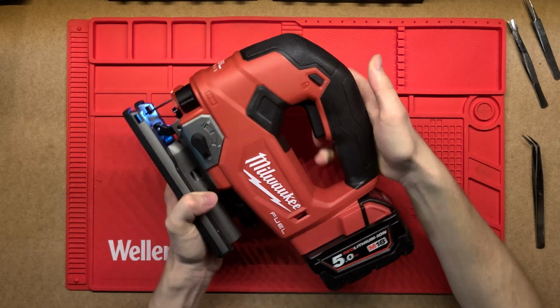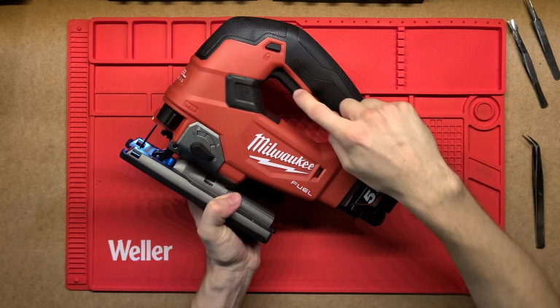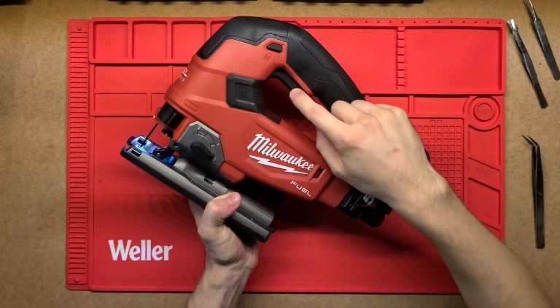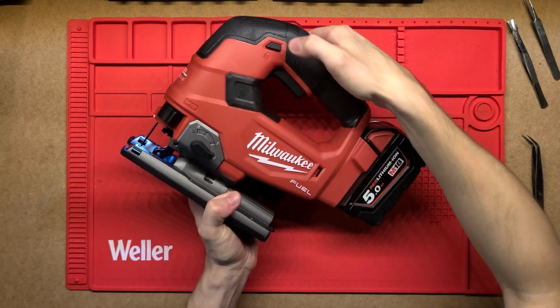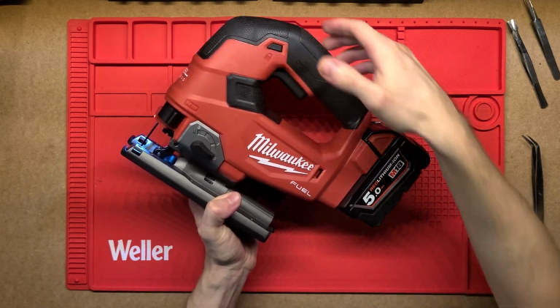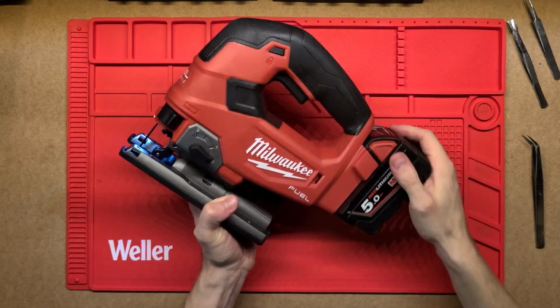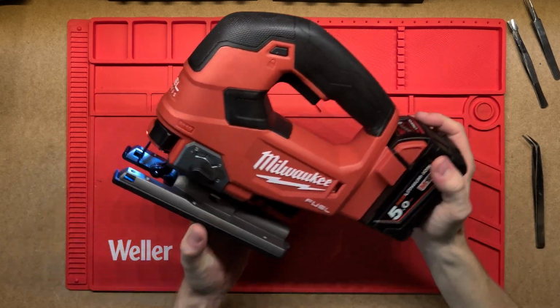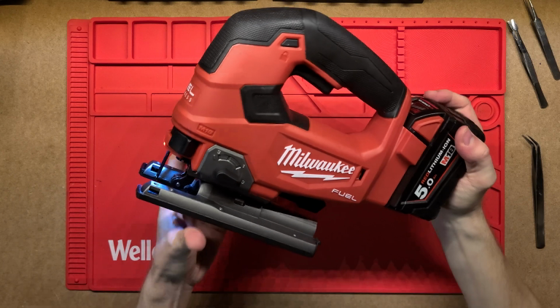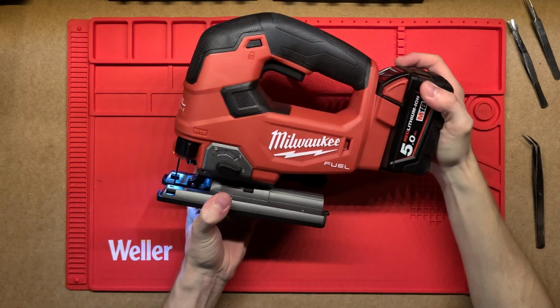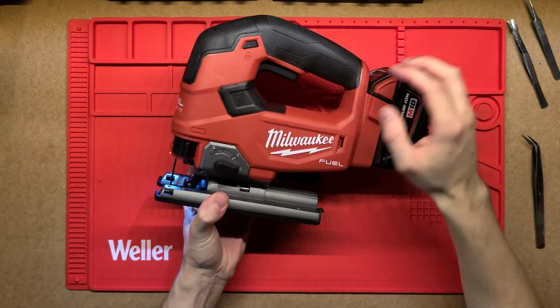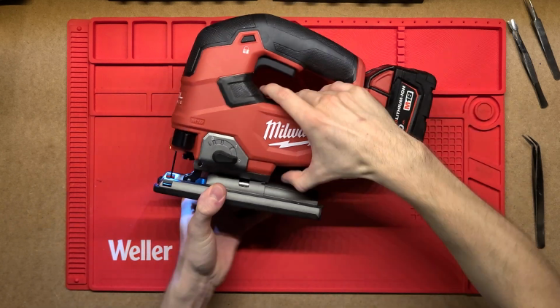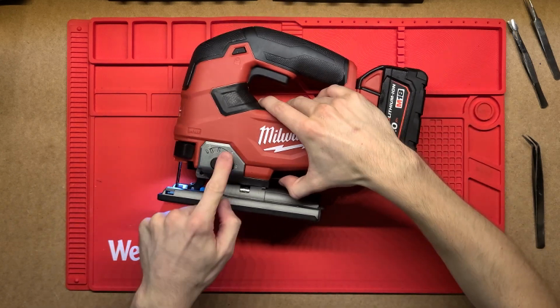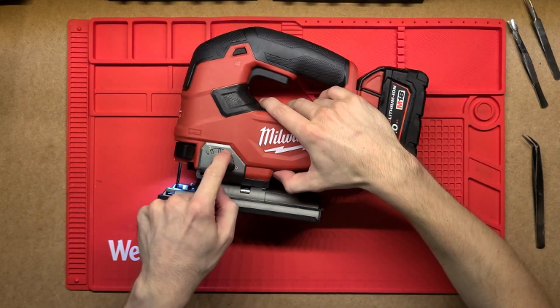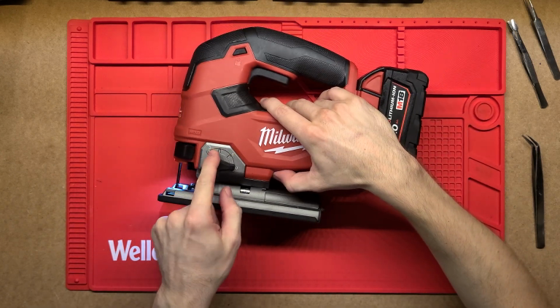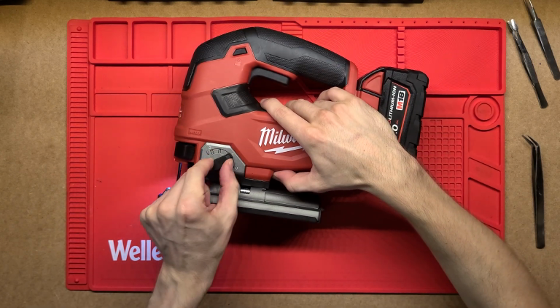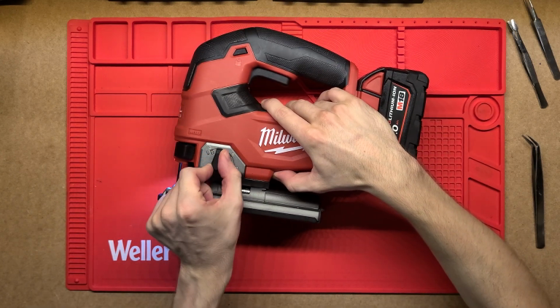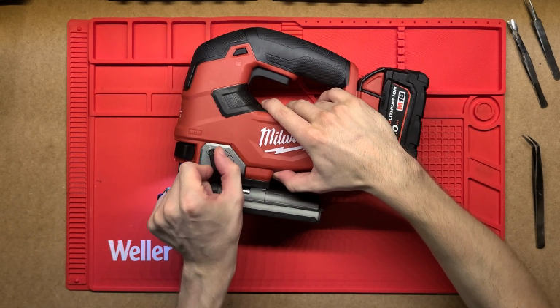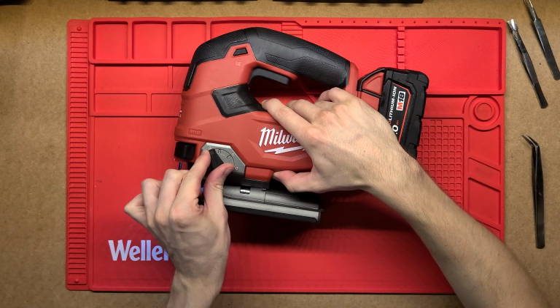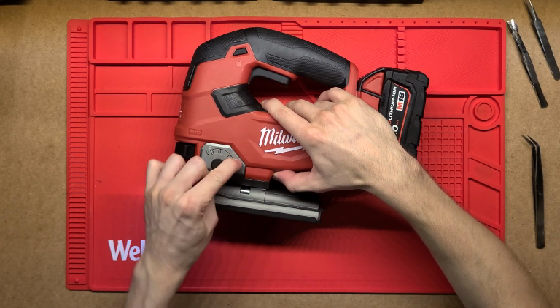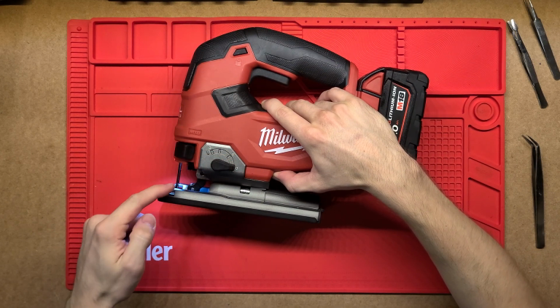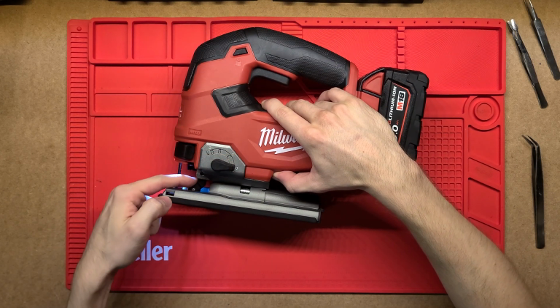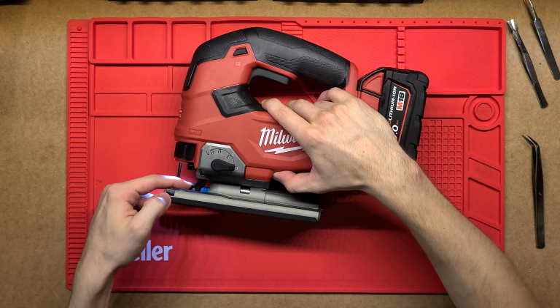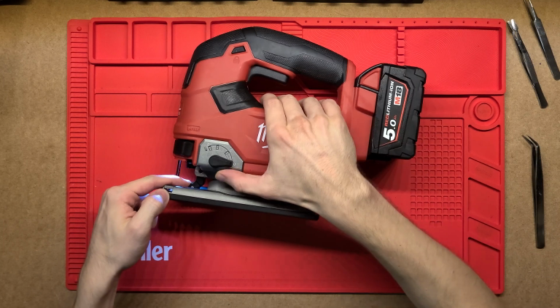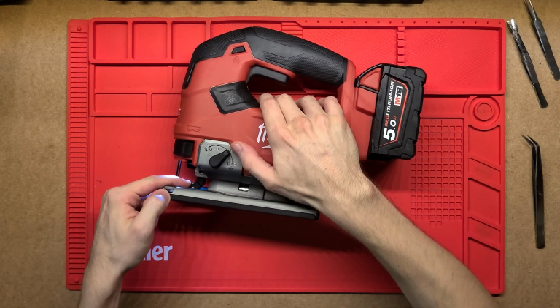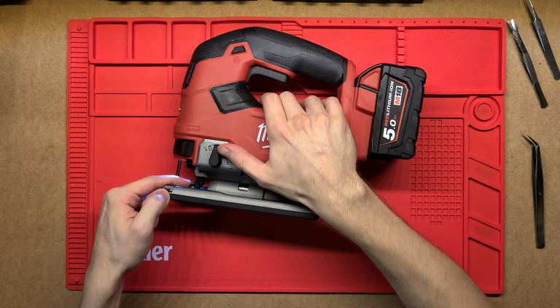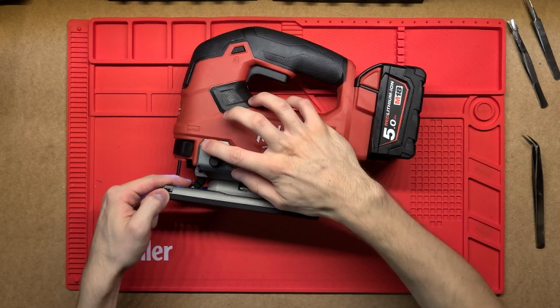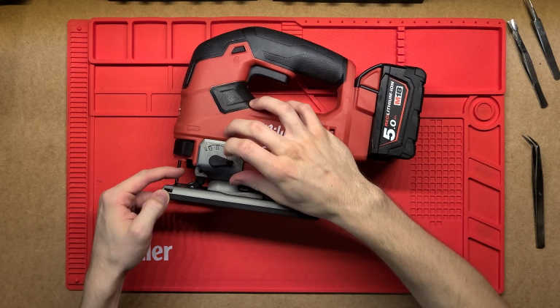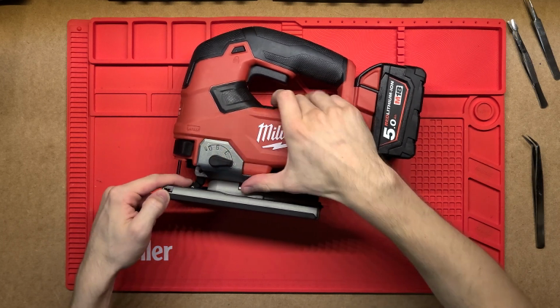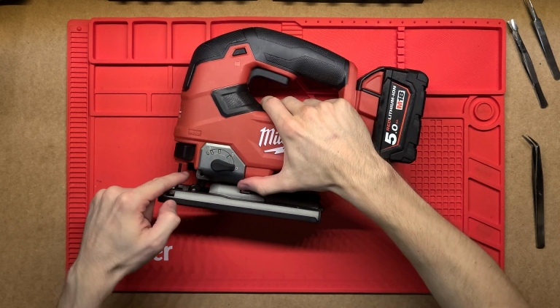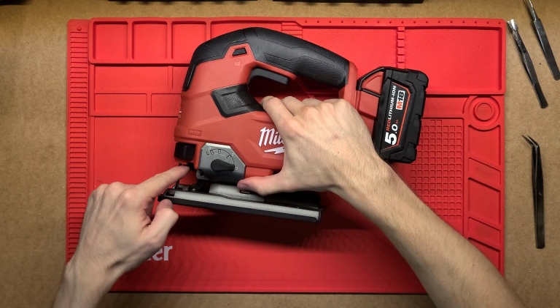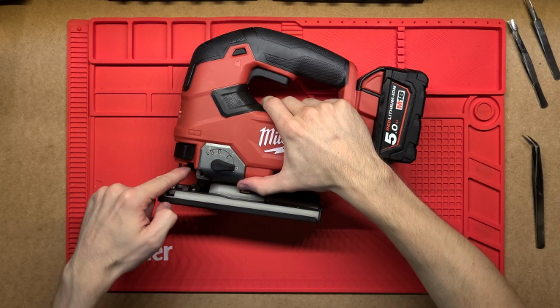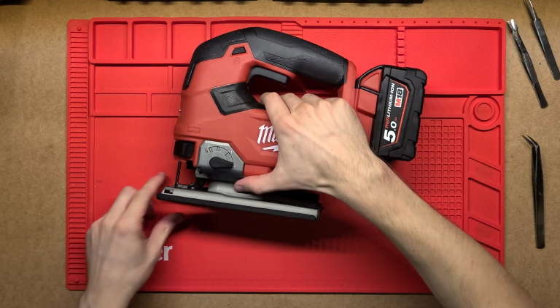It's got variable speed control on it, which is very nice. We've also got the back pressure adjustment here — you adjust this and it moves this little bit down here, so it'll adjust the pressure on the actual blade.